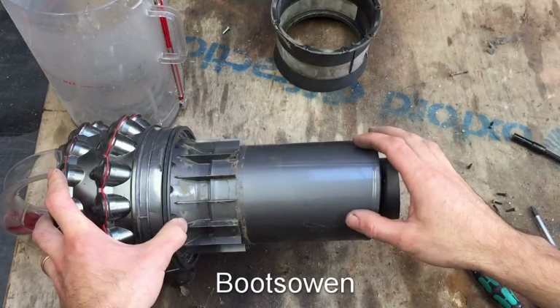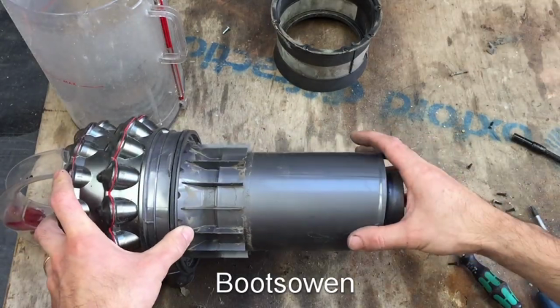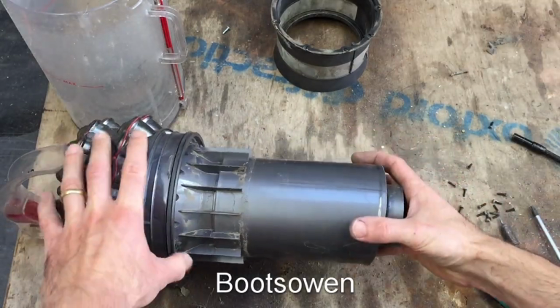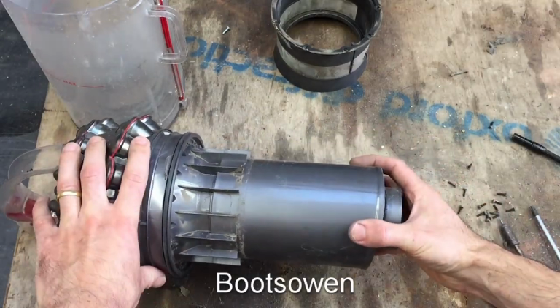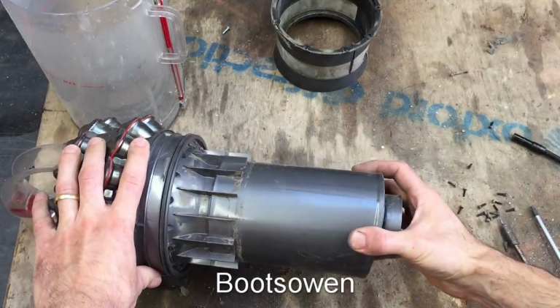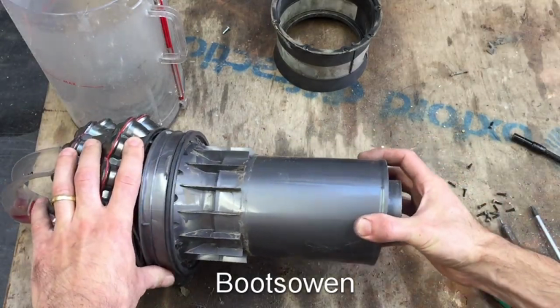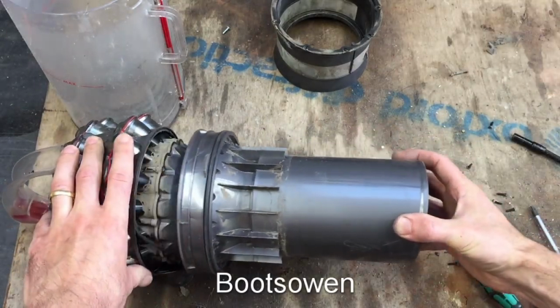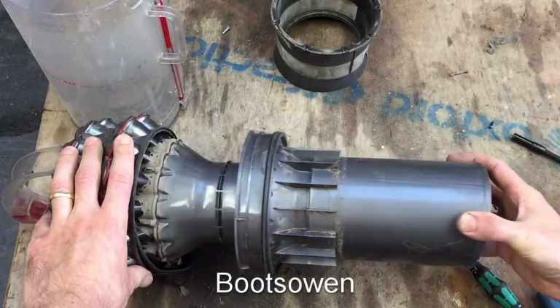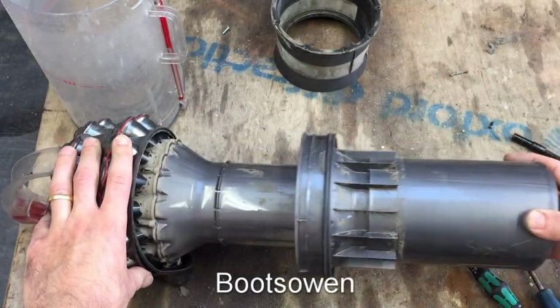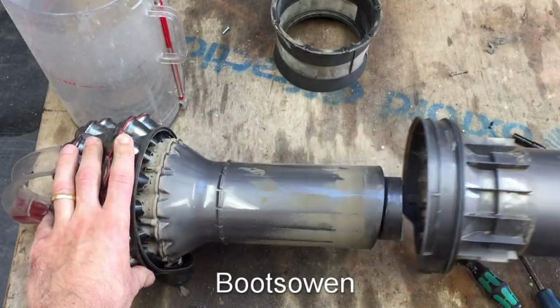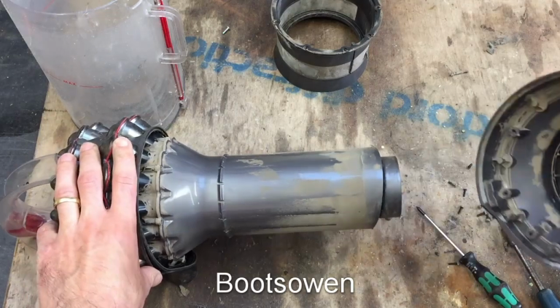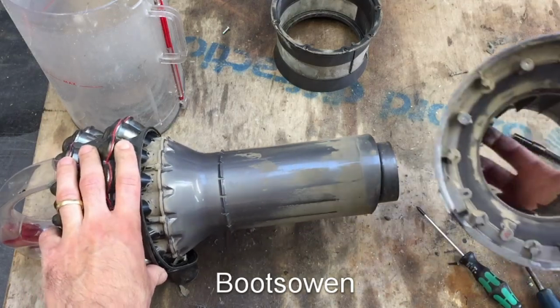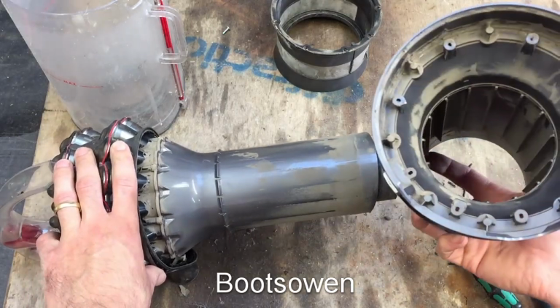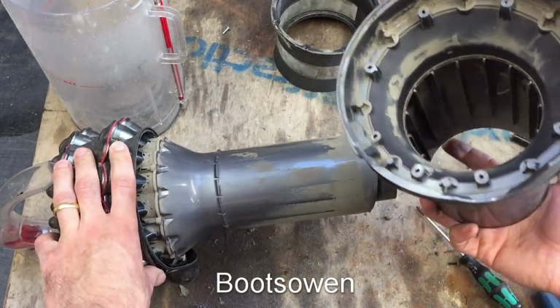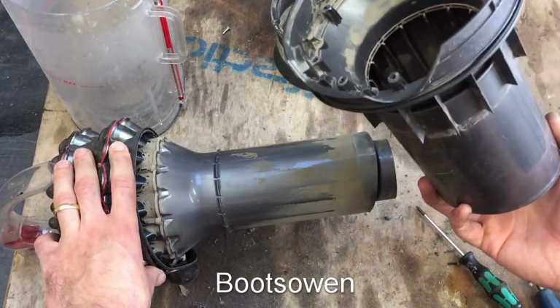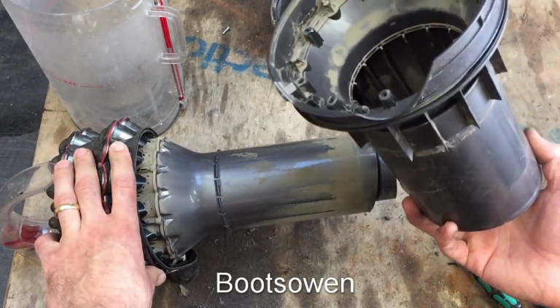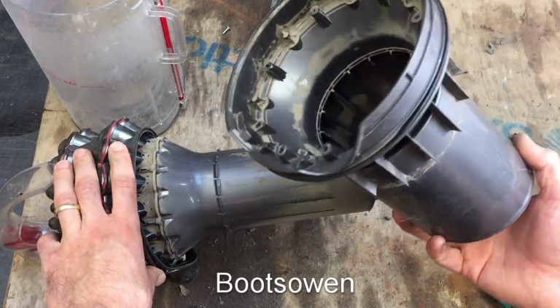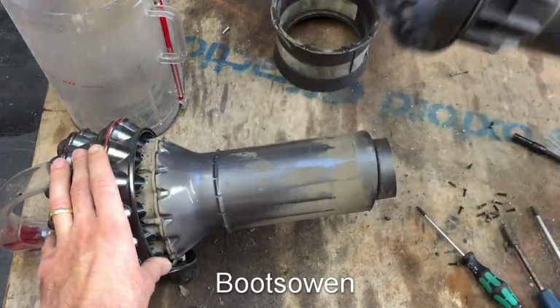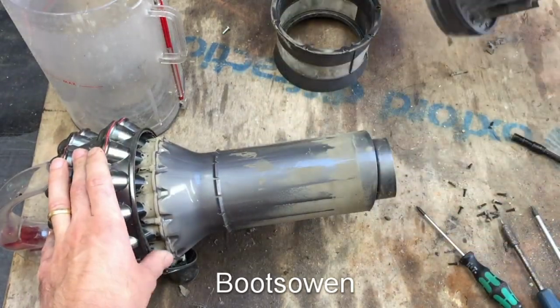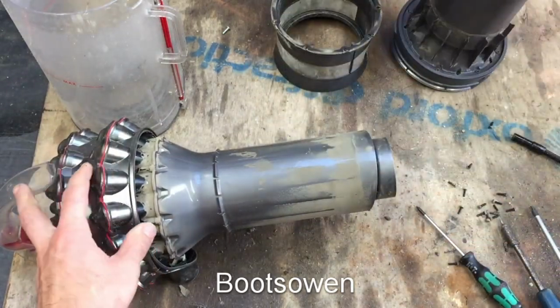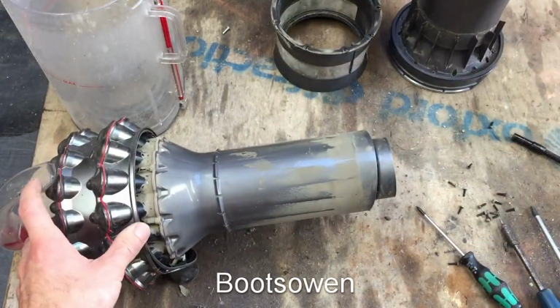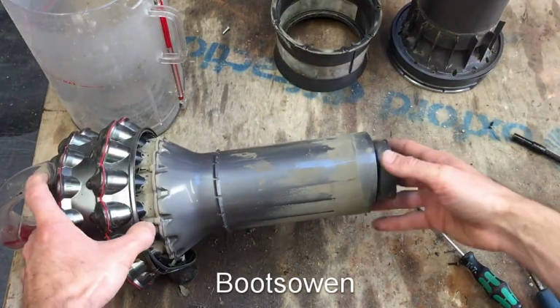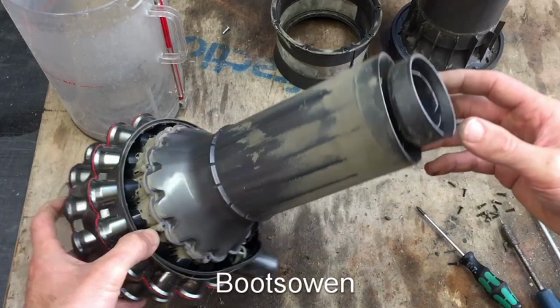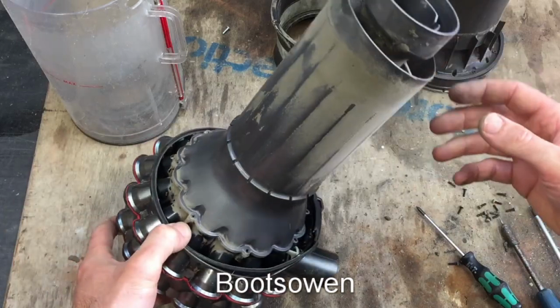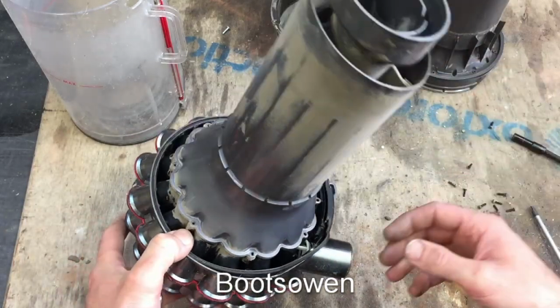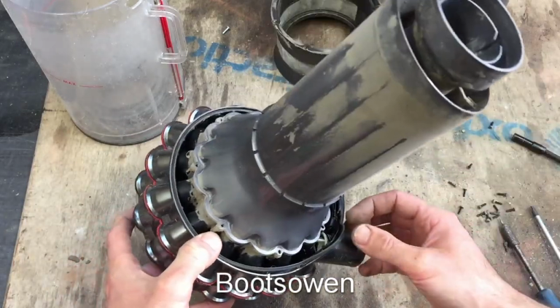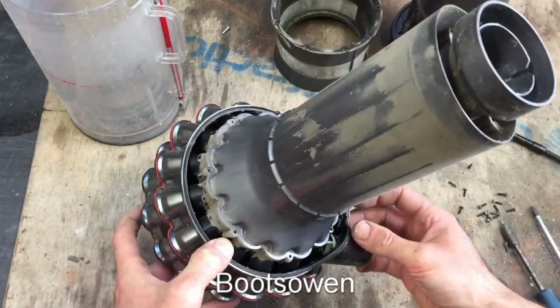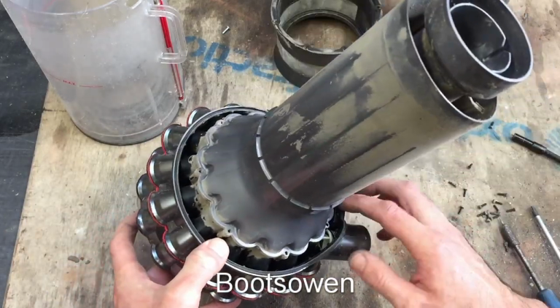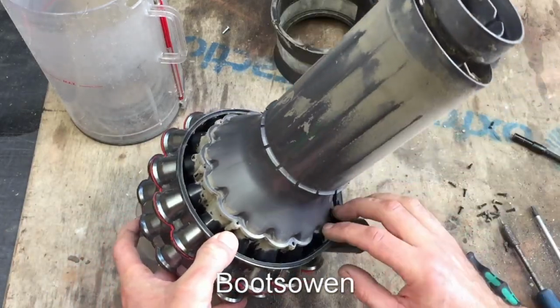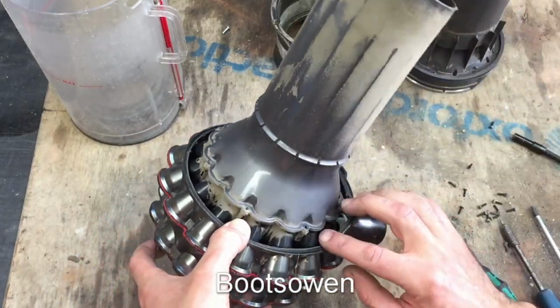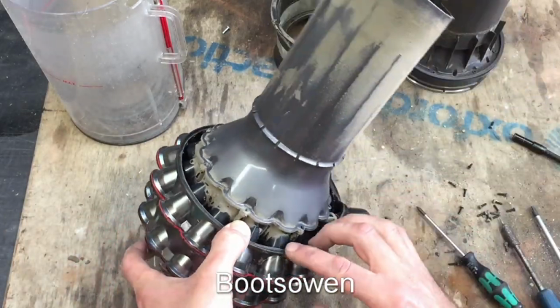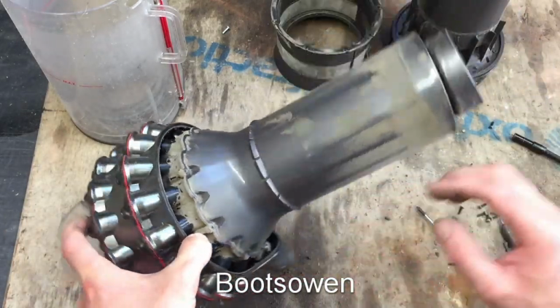Another eight screws and then that just pulls off. That's pretty good actually. So we've got two parts now that we can wash. If you're going to wash these, just do it in a washing up bowl - there's nothing more to it. Just do it the way you'd wash your dishes in the house.